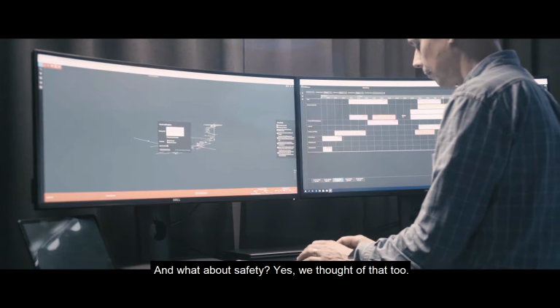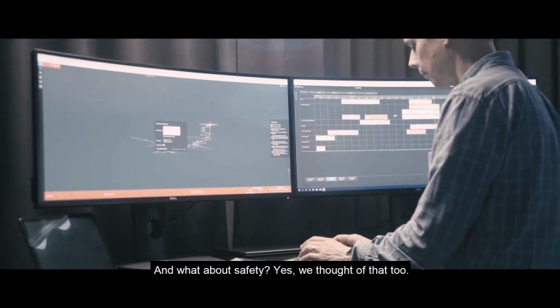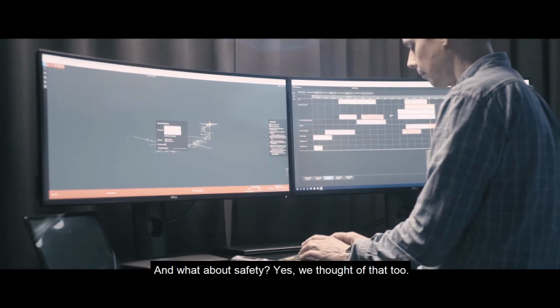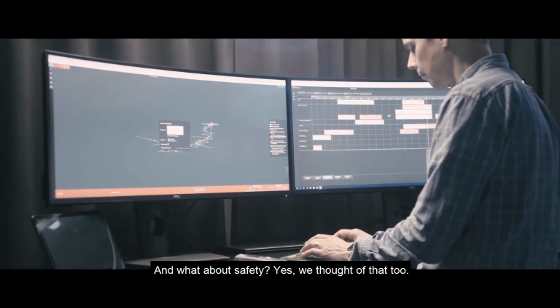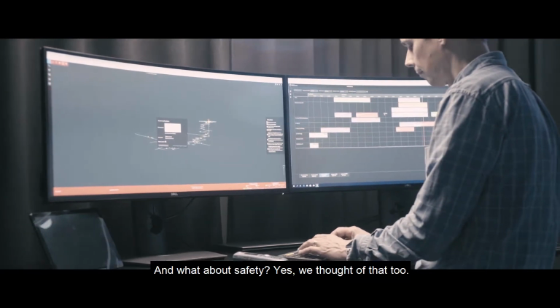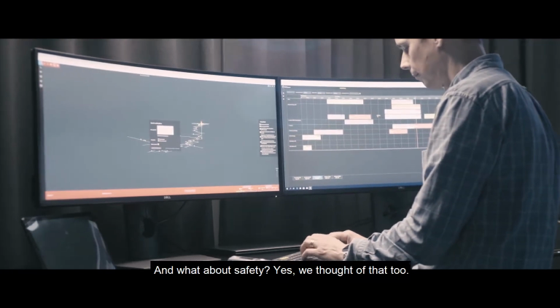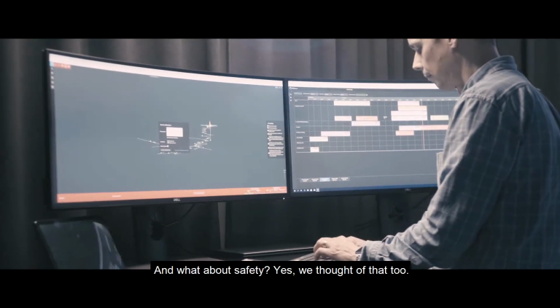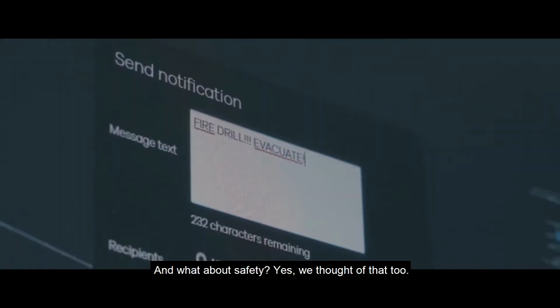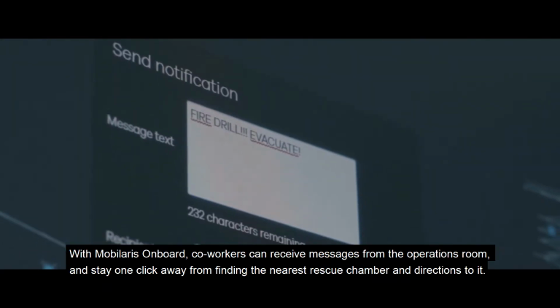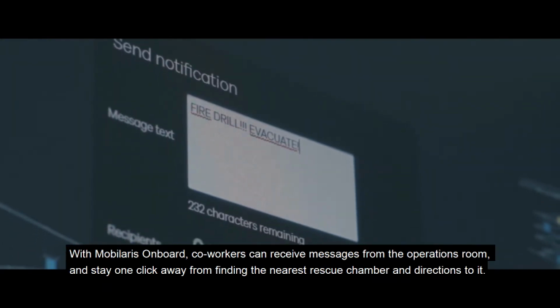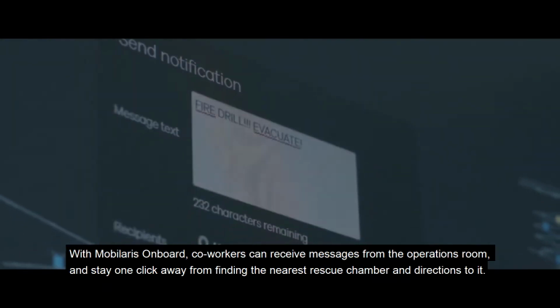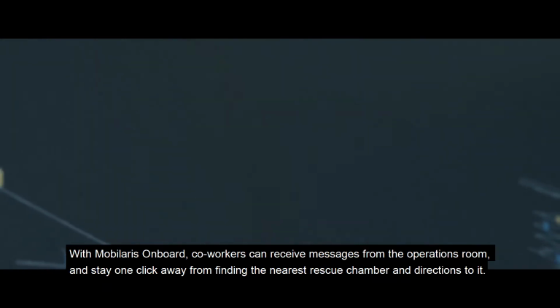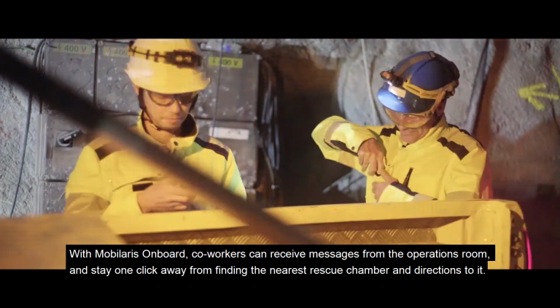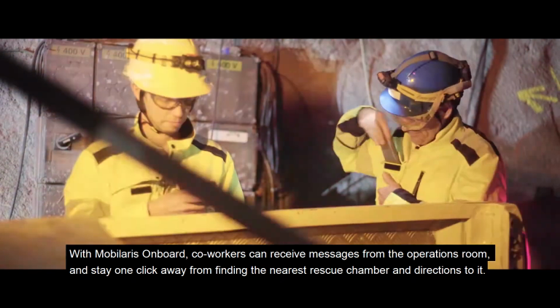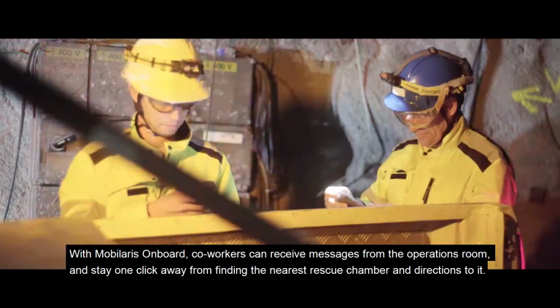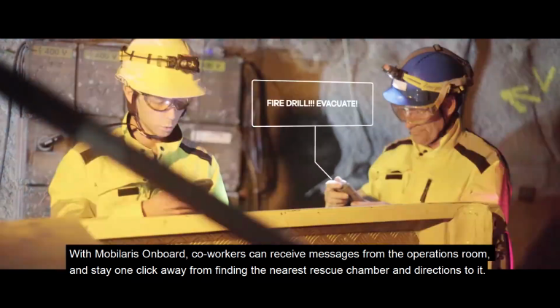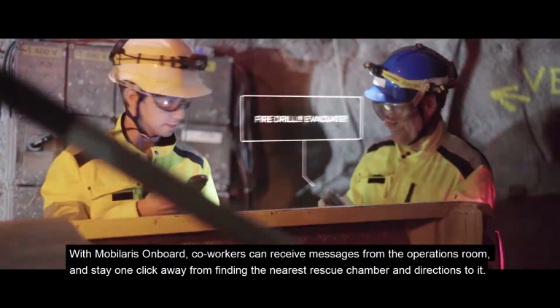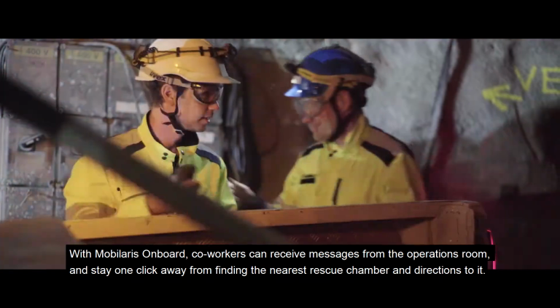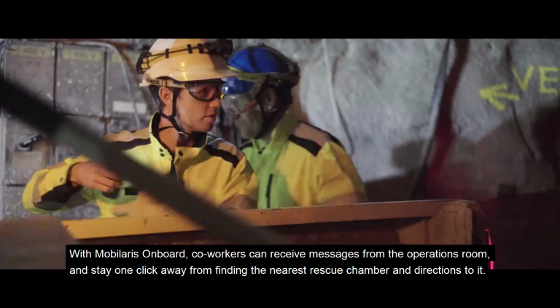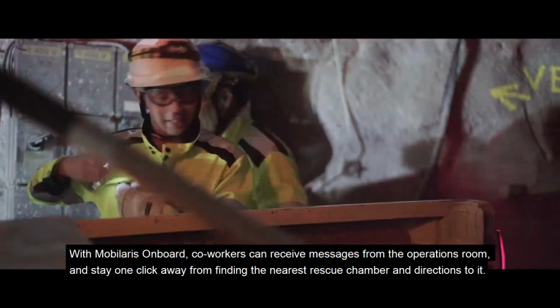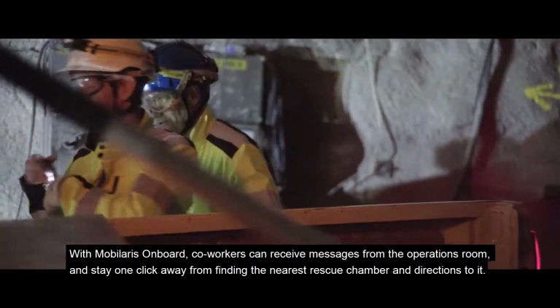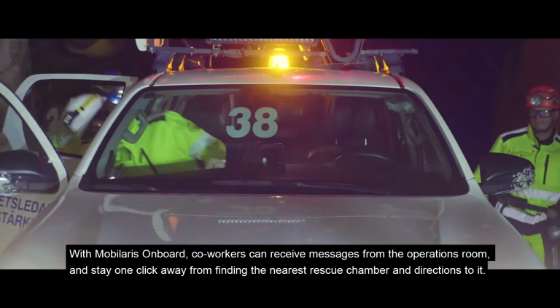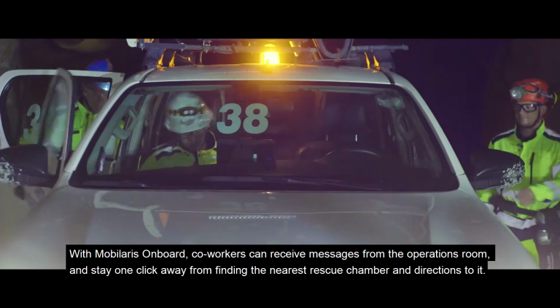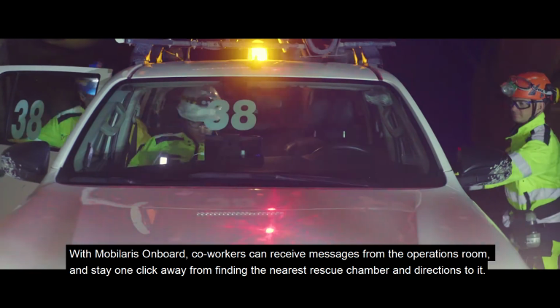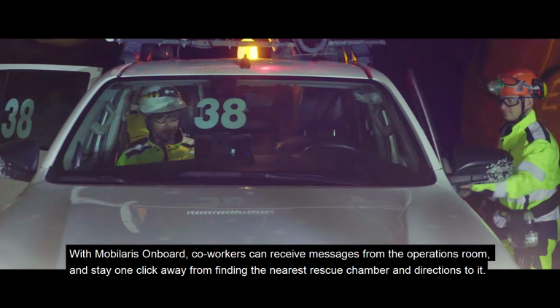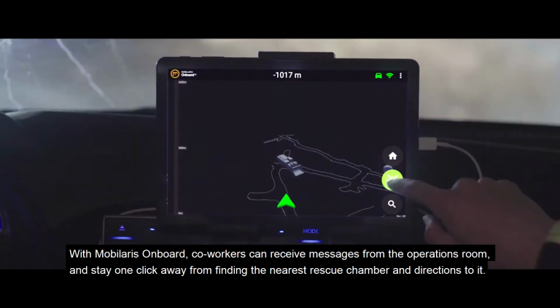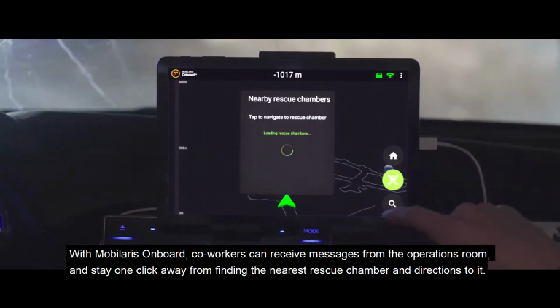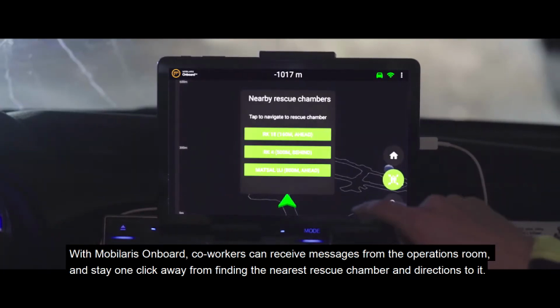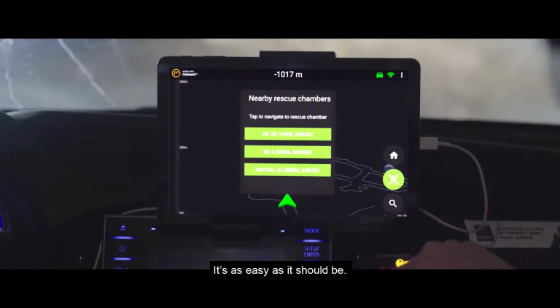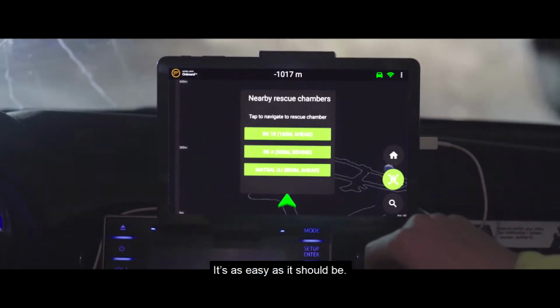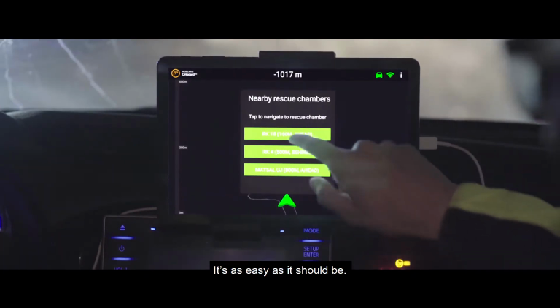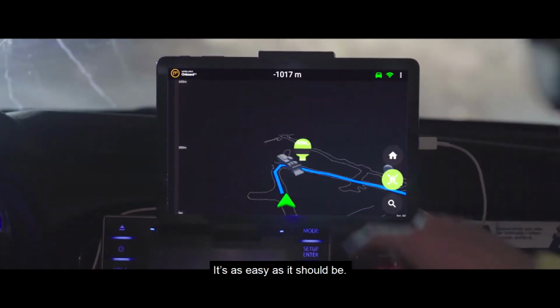And what about safety? Yes, we thought of that too. With Mobilaris On Board, co-workers can receive messages from the operations room and stay one click away from finding the nearest rescue chamber and directions to it. It's as easy as it should be.